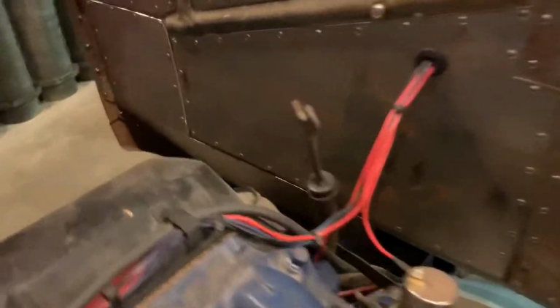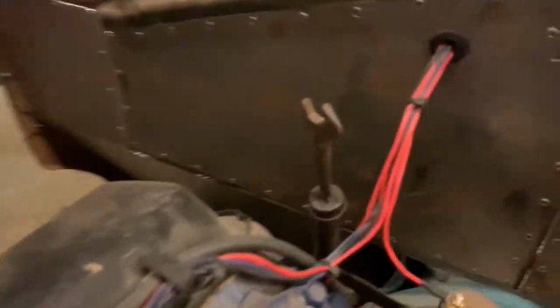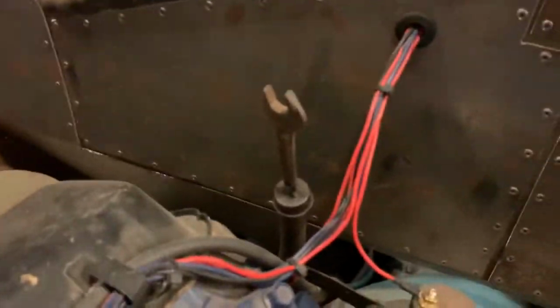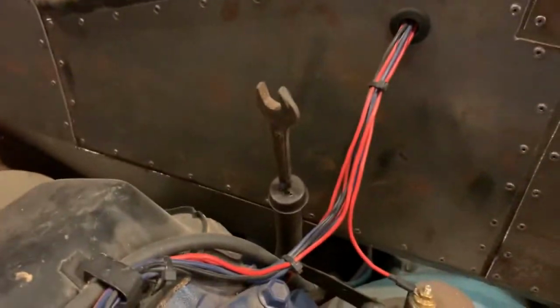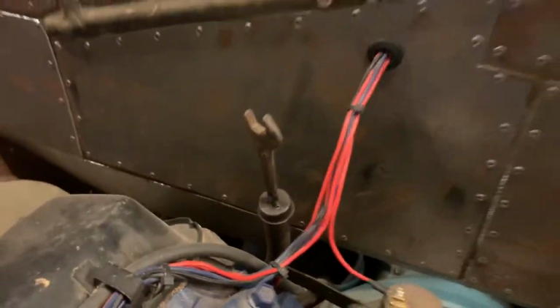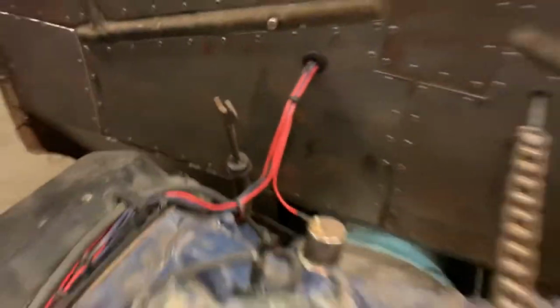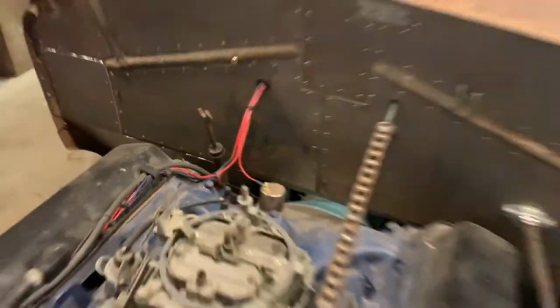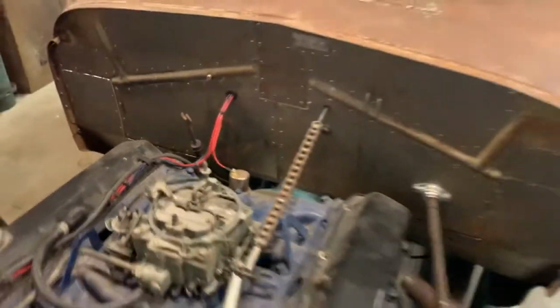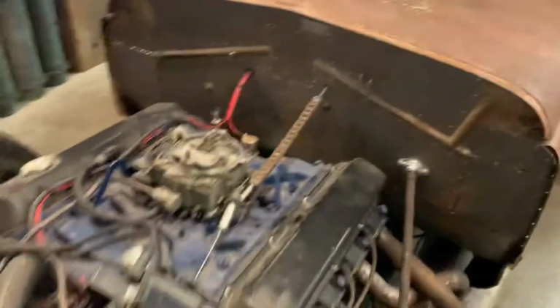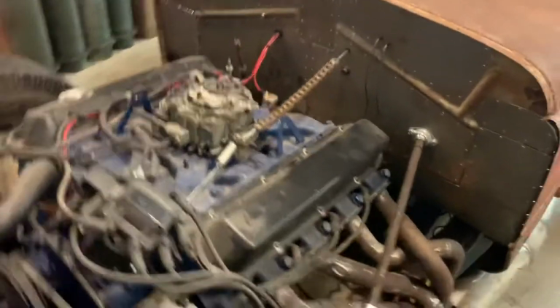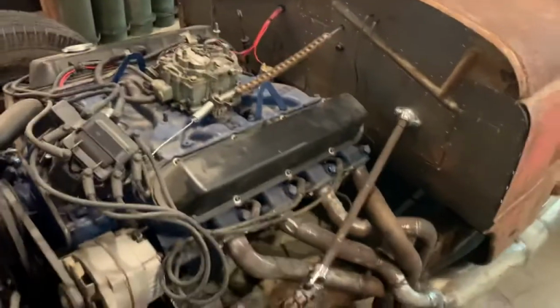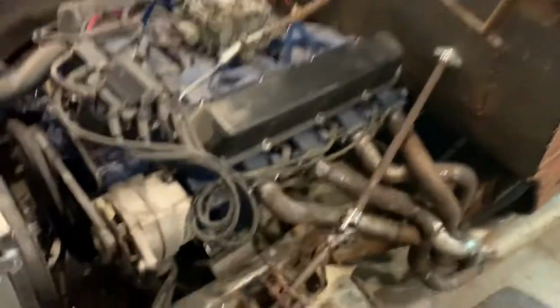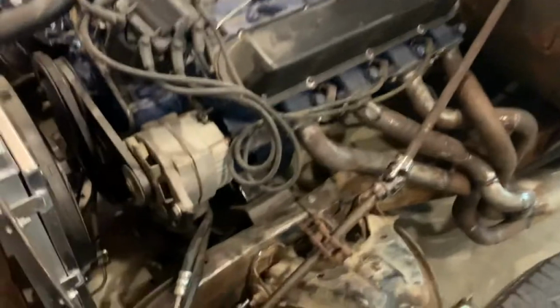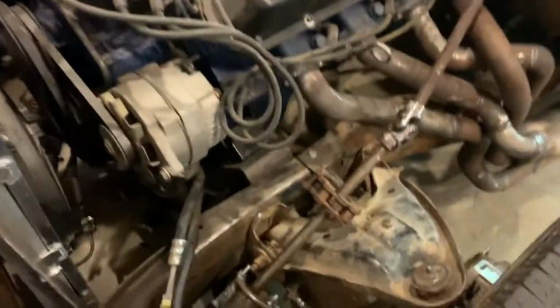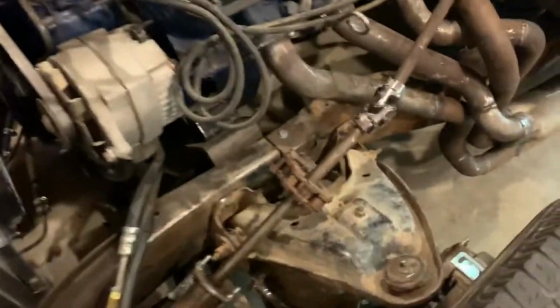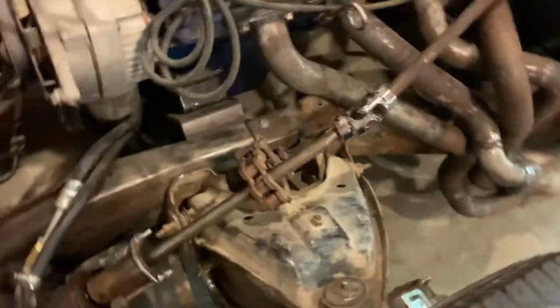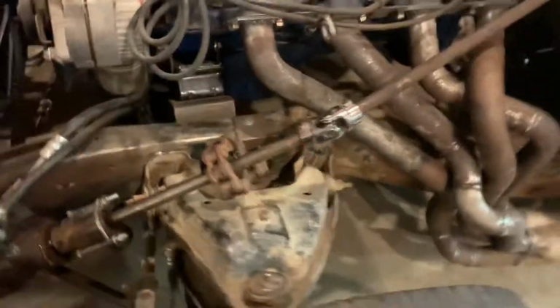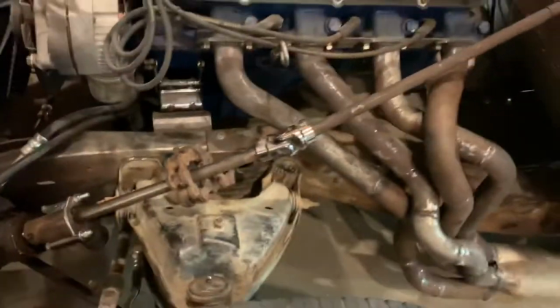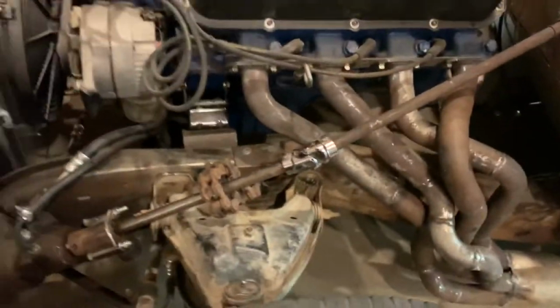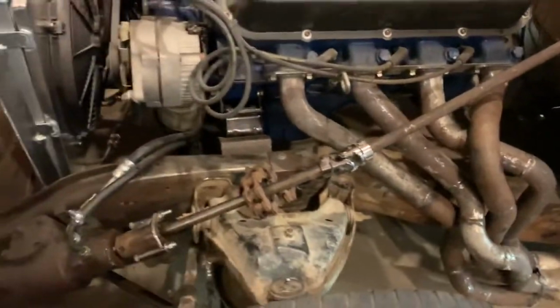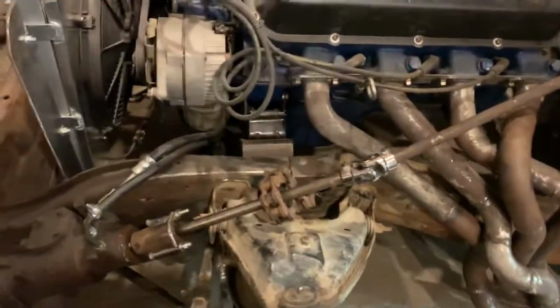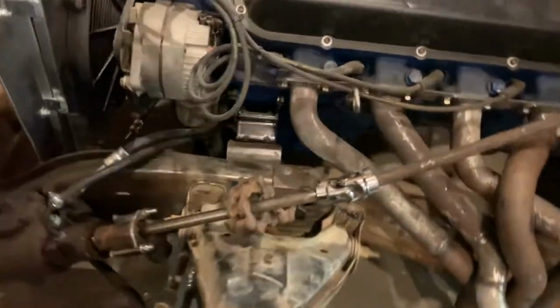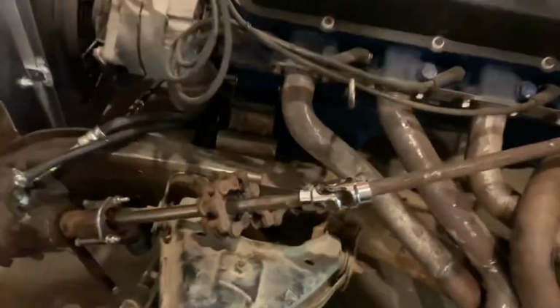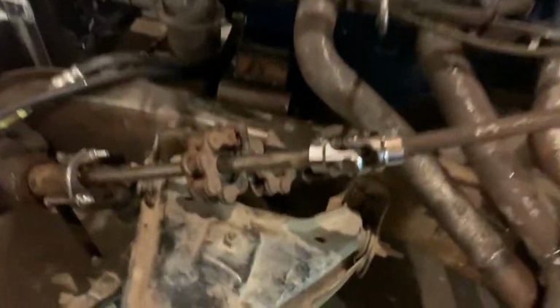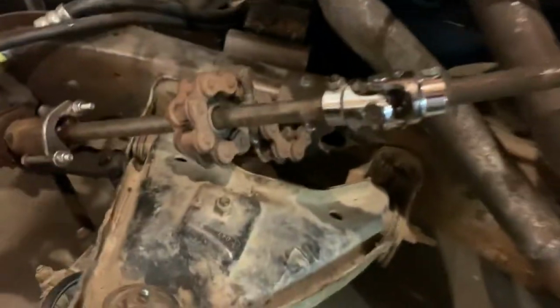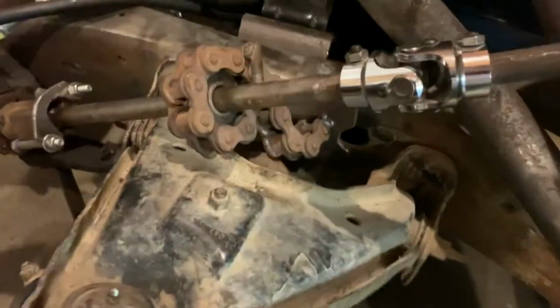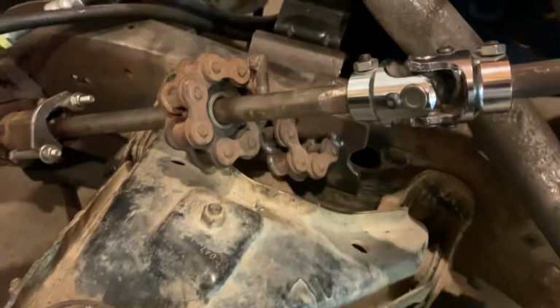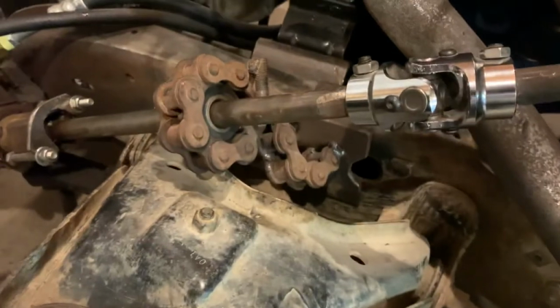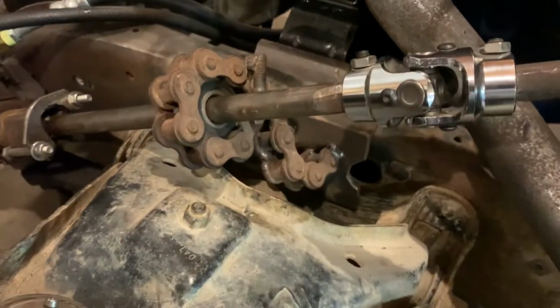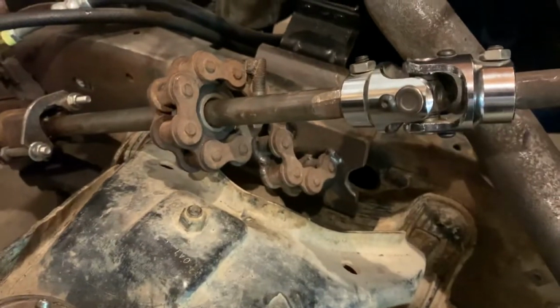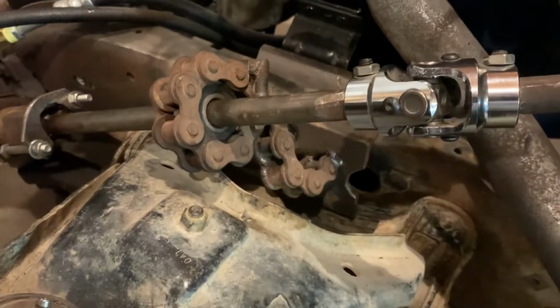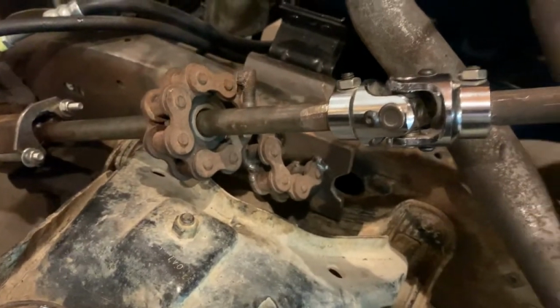A lot of little things — the roller chain for the throttle cable, an old wrench for the trans dipstick tube handle, my bracketry for the steering linkage using an old roller chain and a ball bearing.